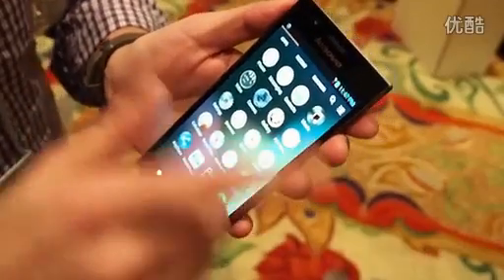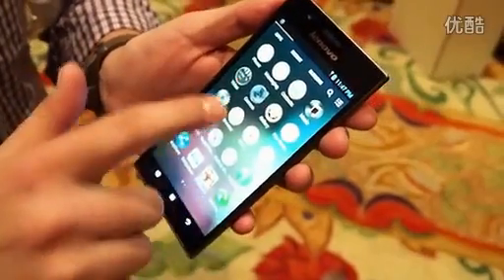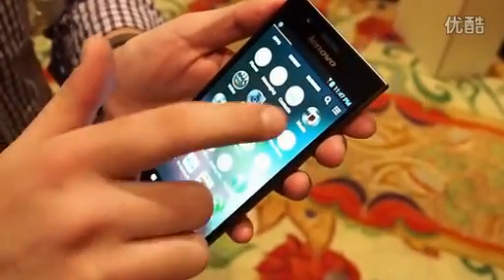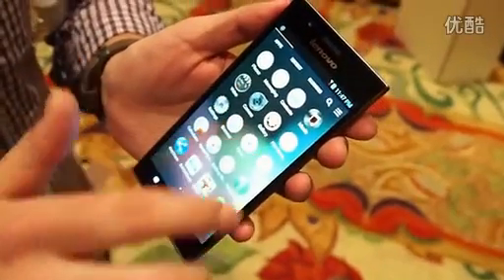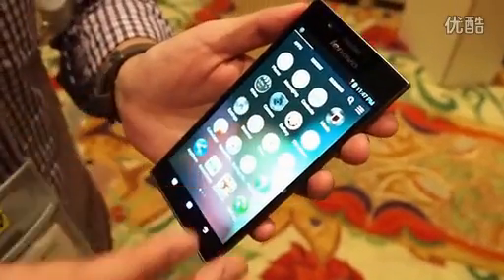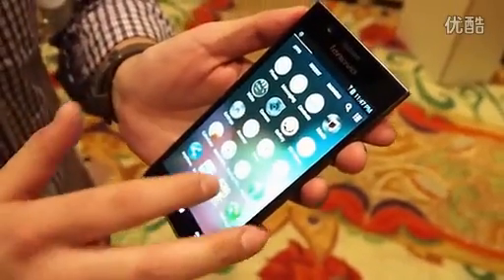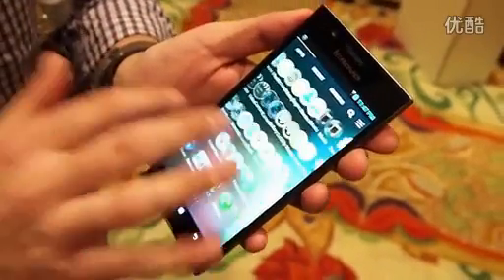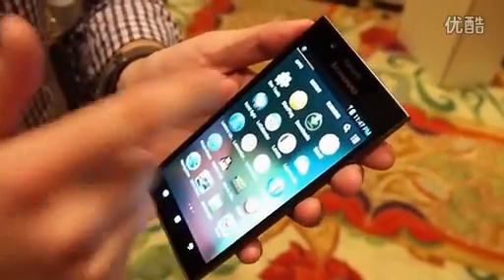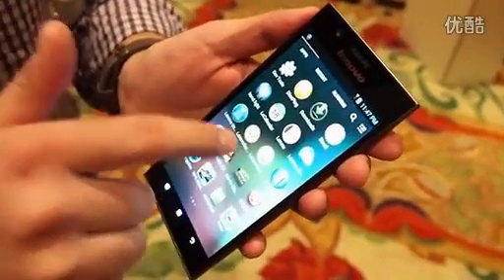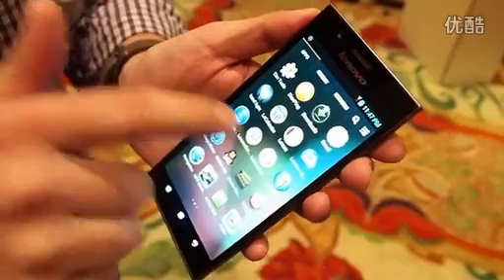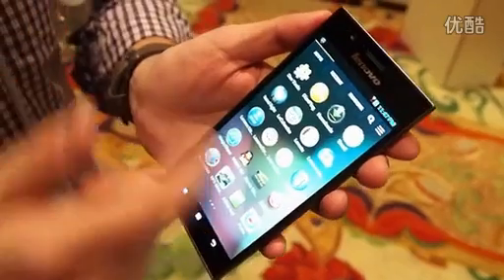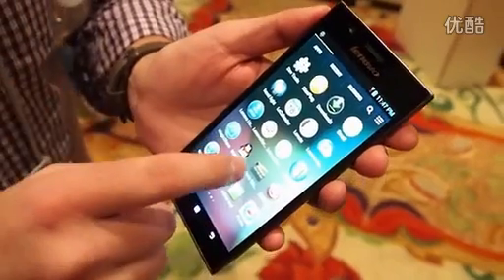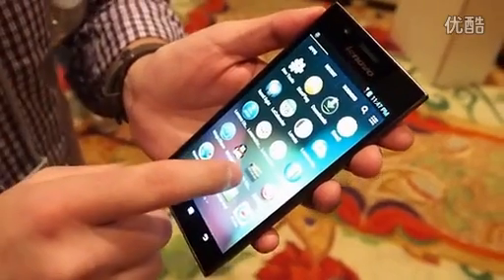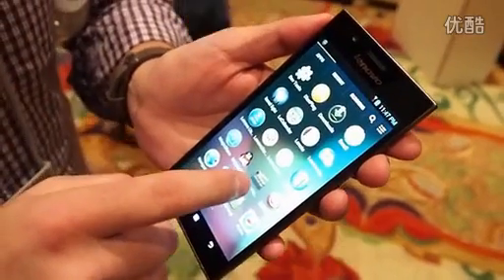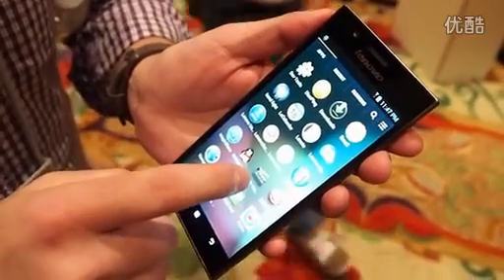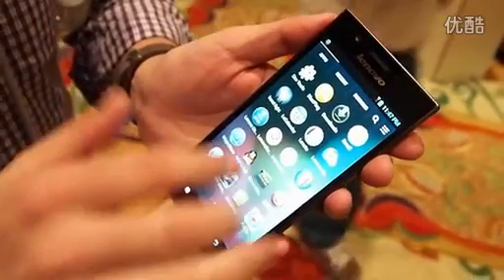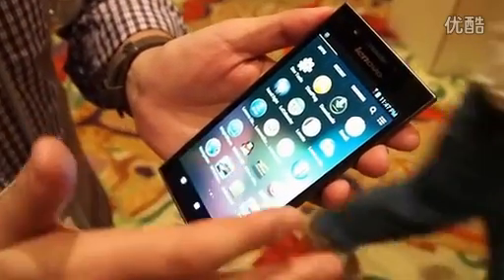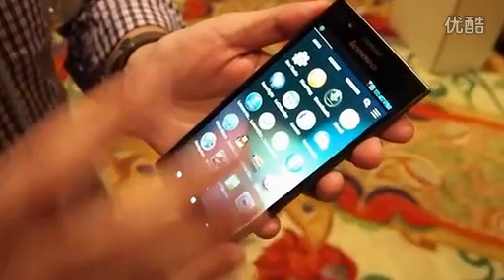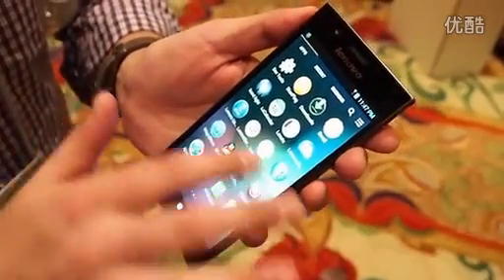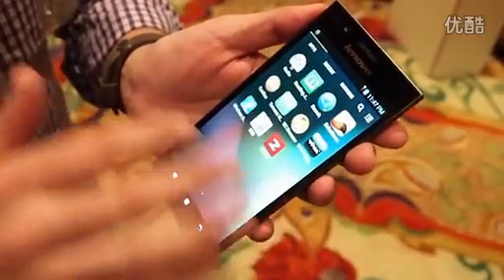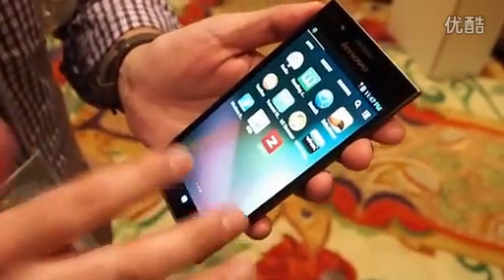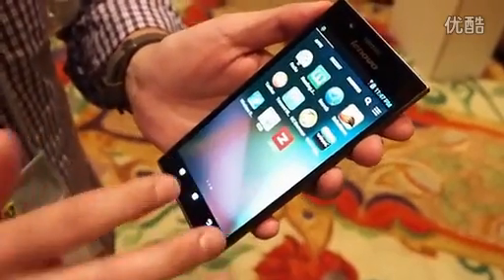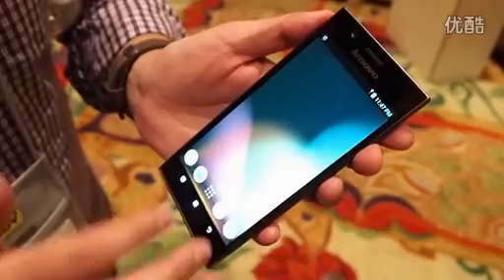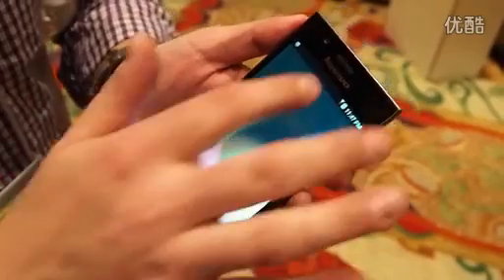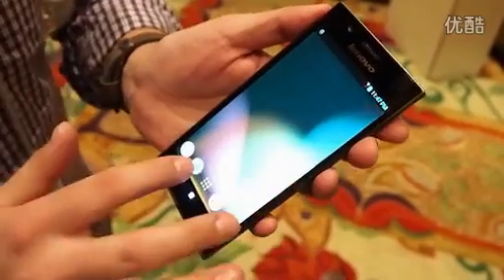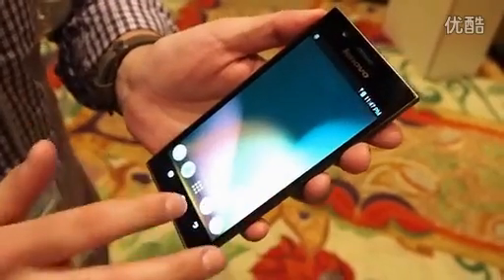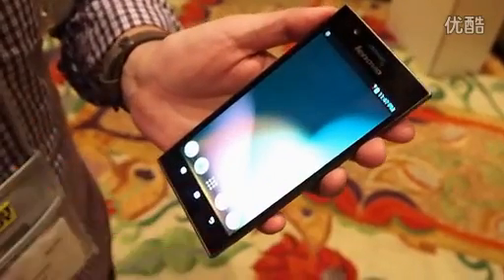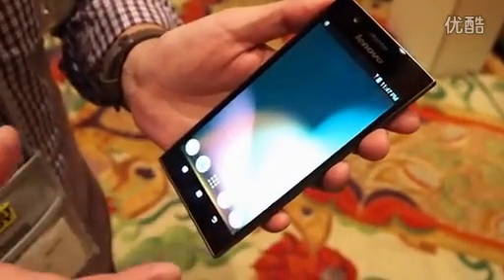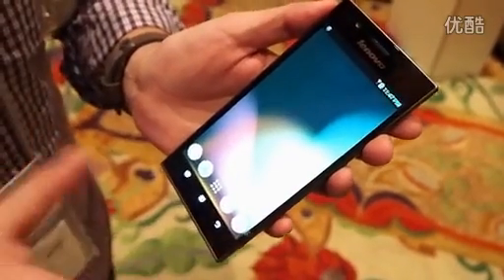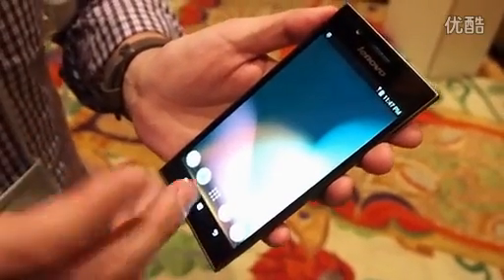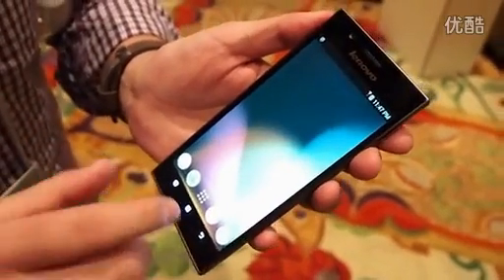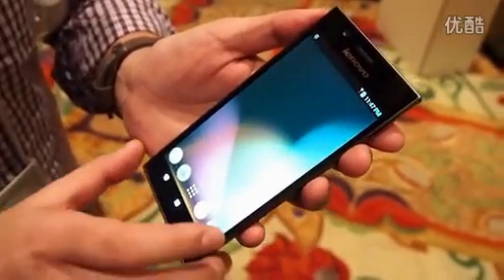Lenovo put a slight skin on here on top of Android 4.1 Jelly Bean — really thin and light skinning, but definitely Lenovo's custom touch.